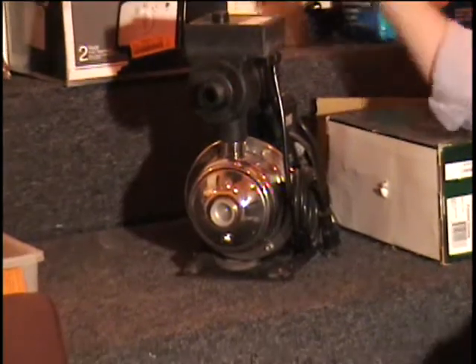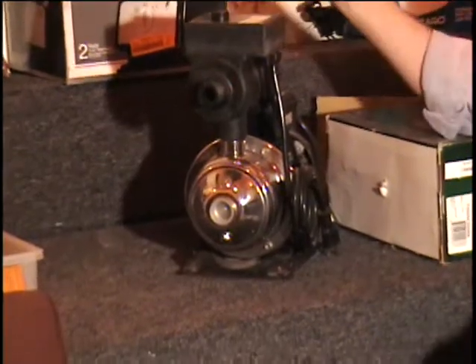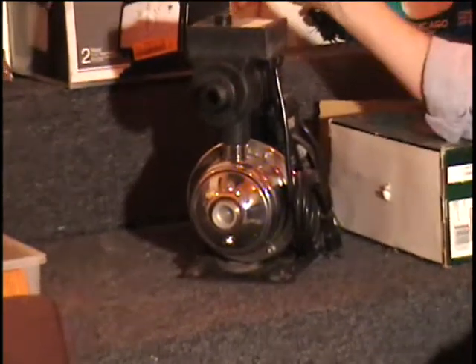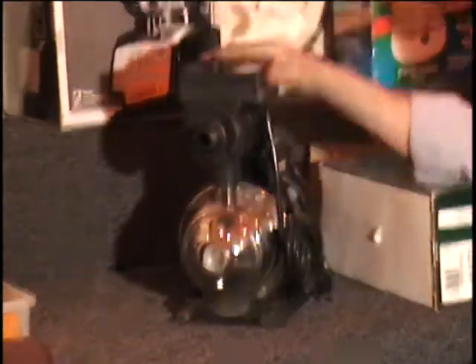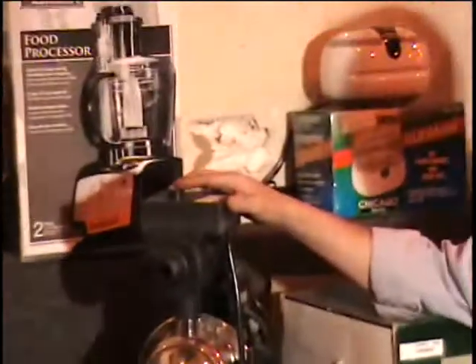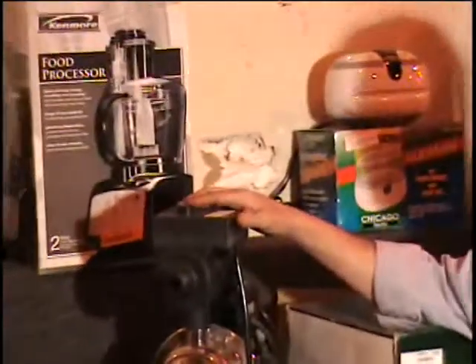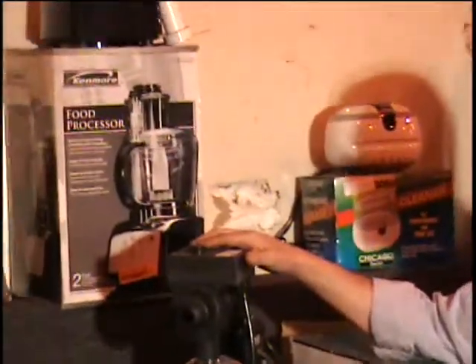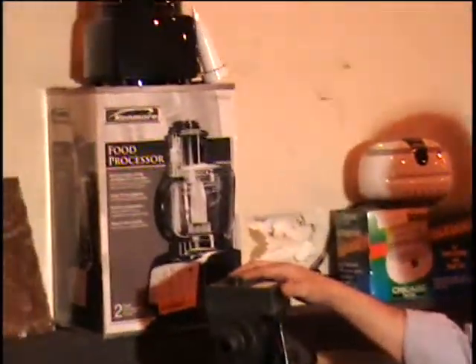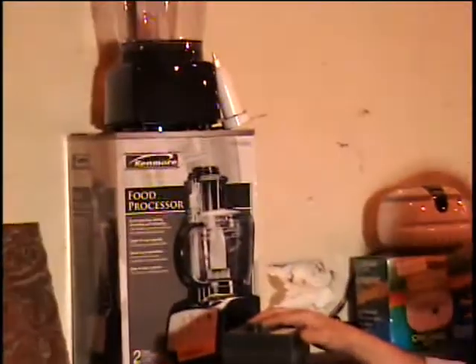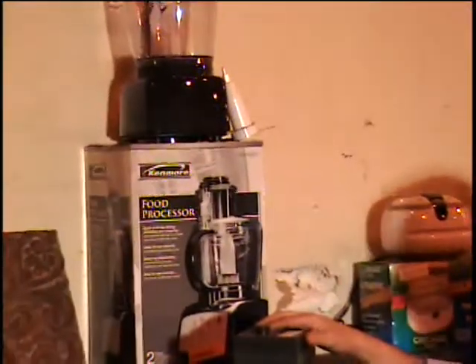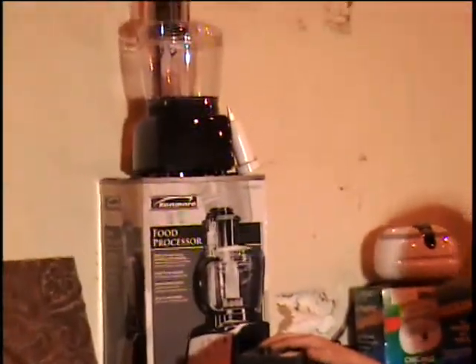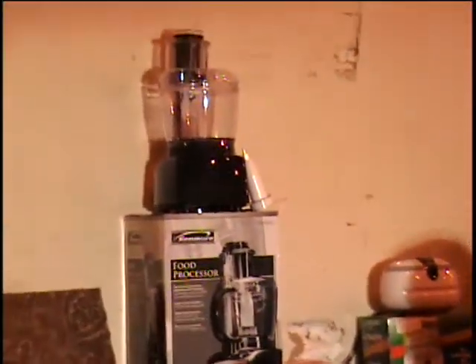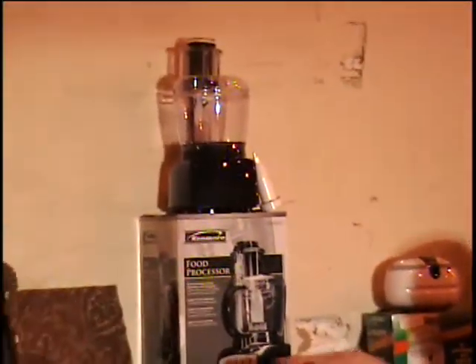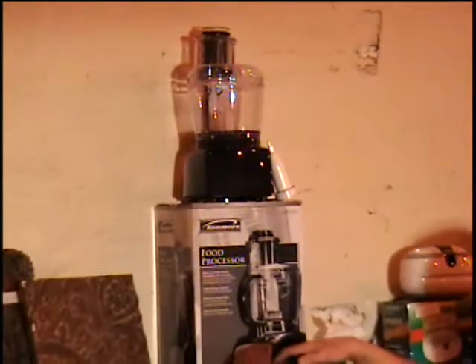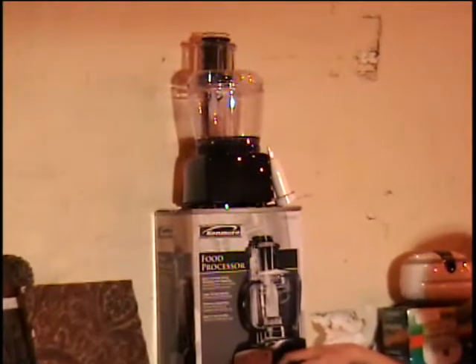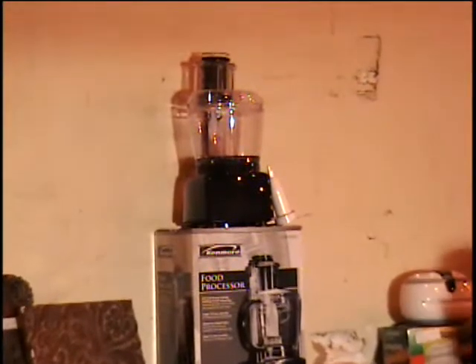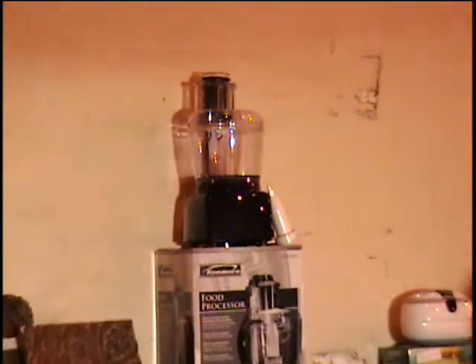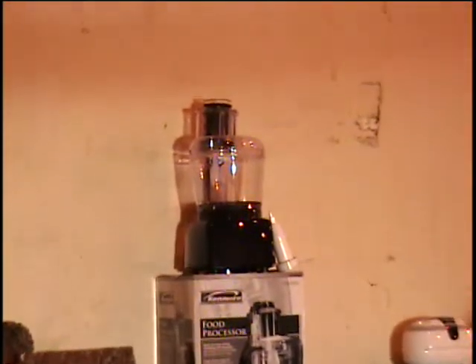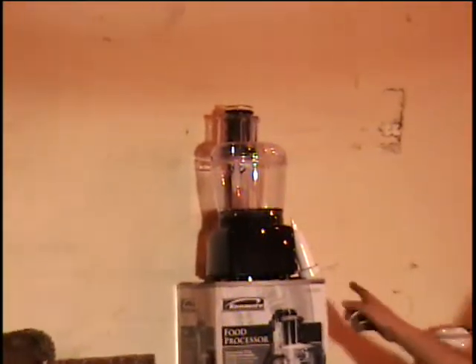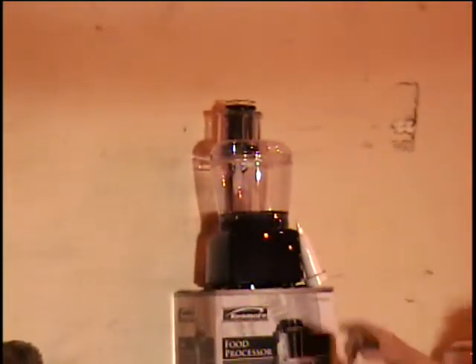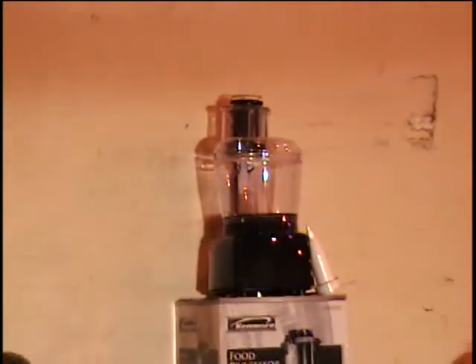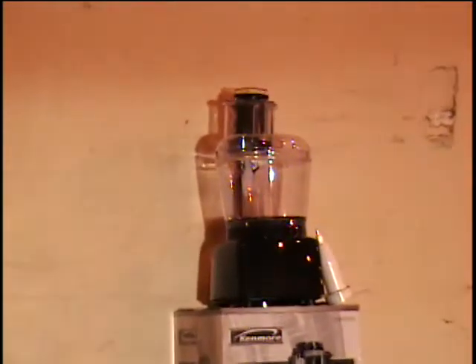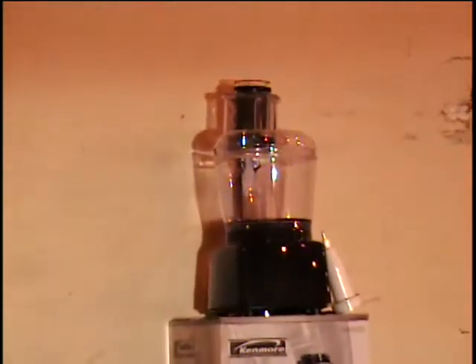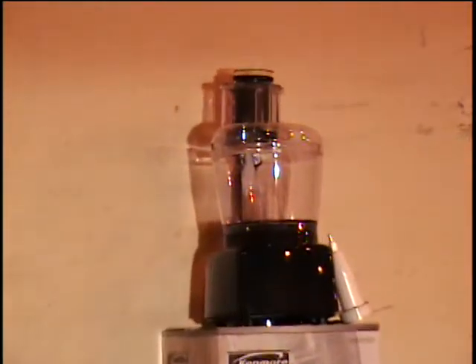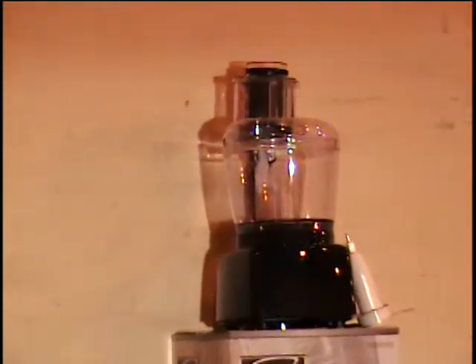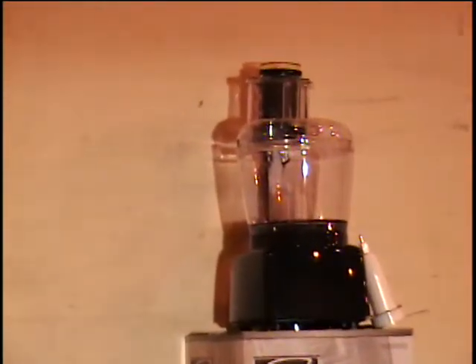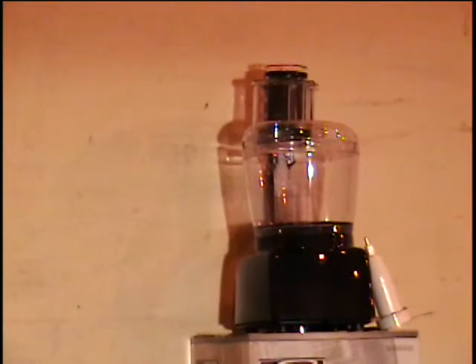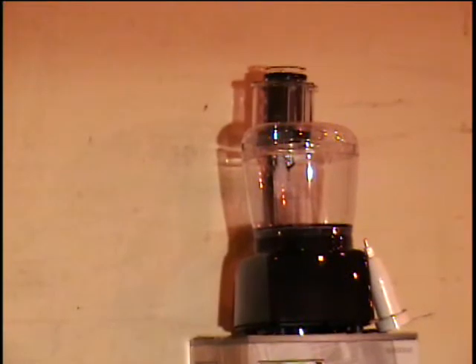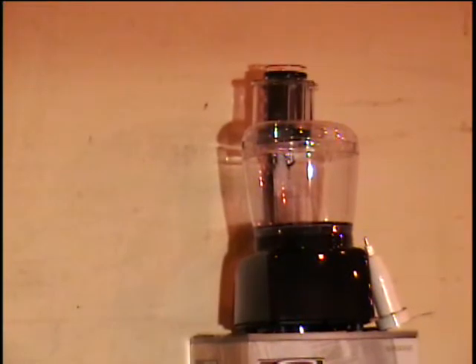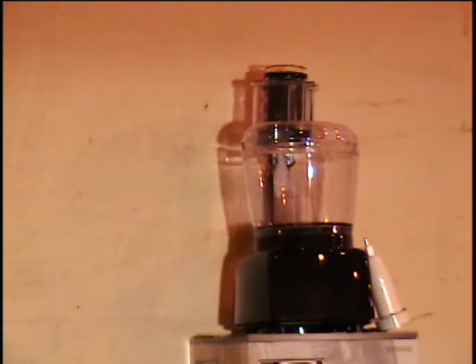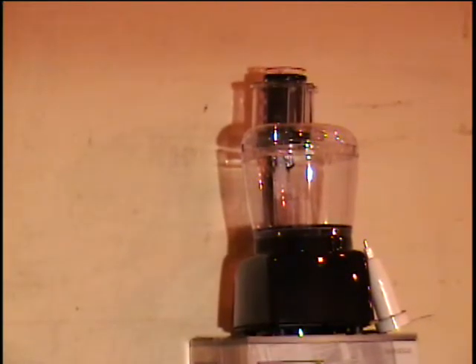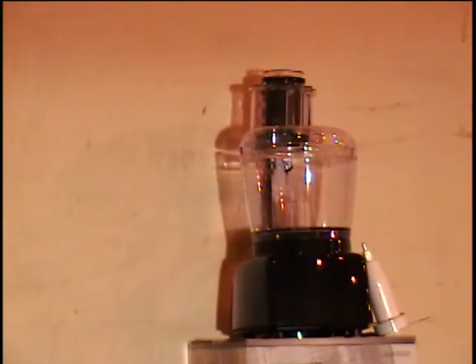I have a black food processor there. It's from Kenmore, which means it came from Sears. This one only has the chopping blade. I do not have the slicing and grading blade. Retail price $75.